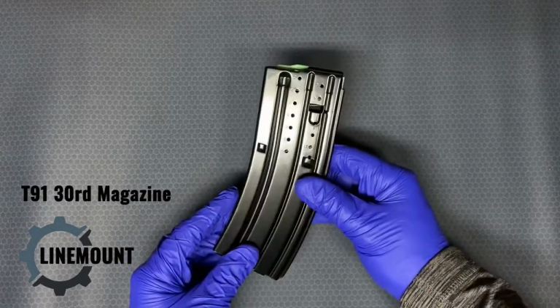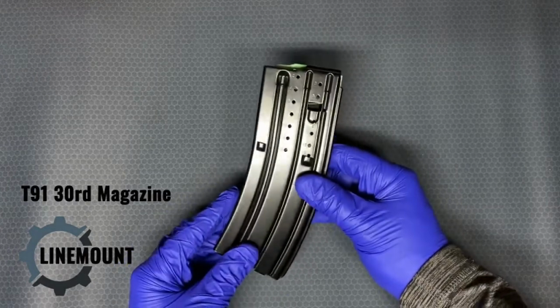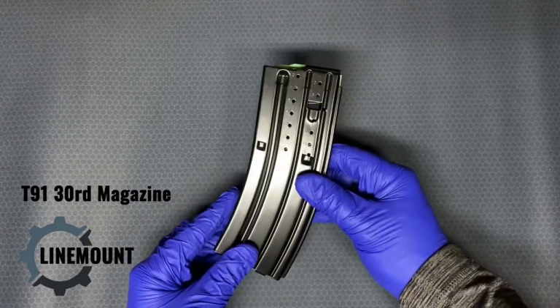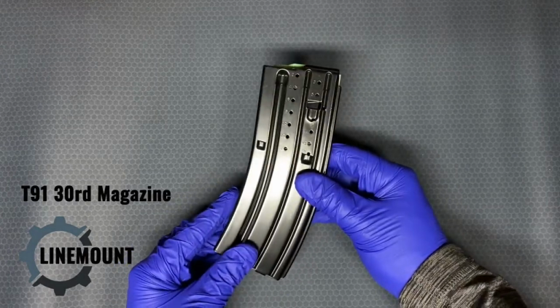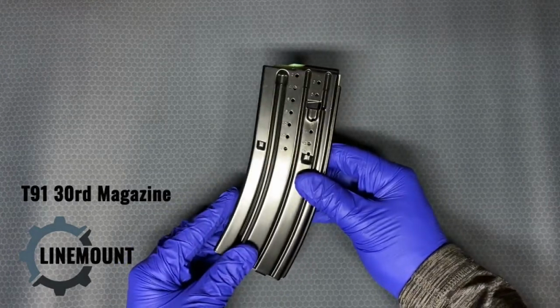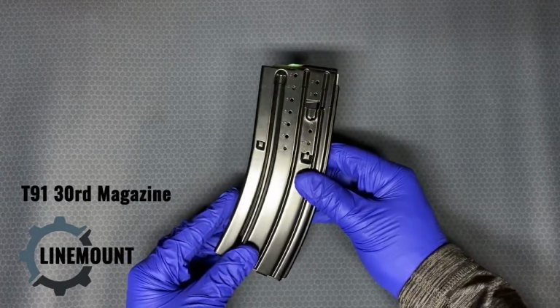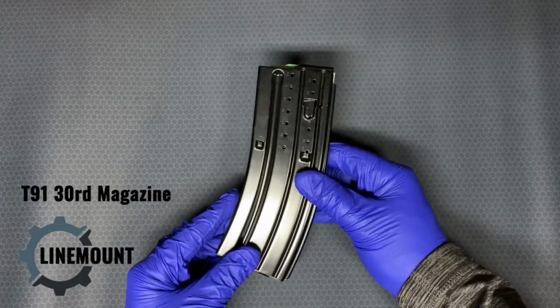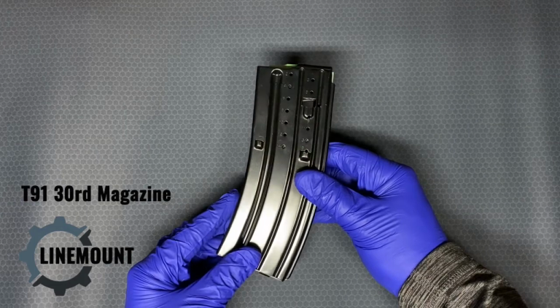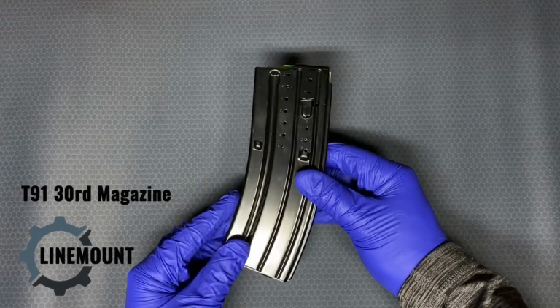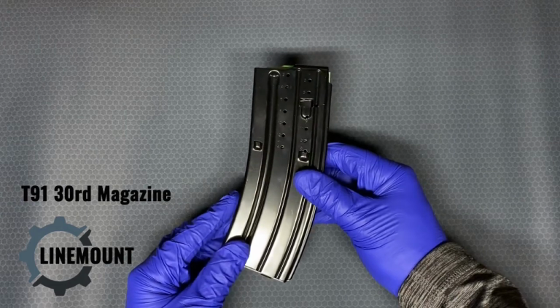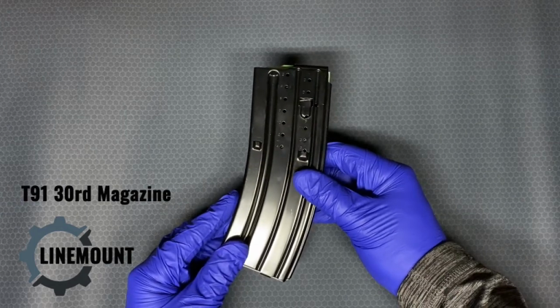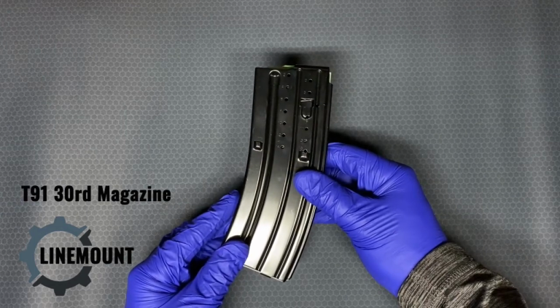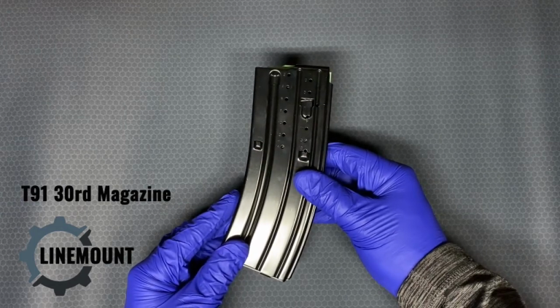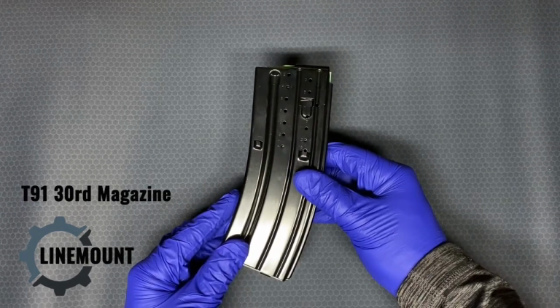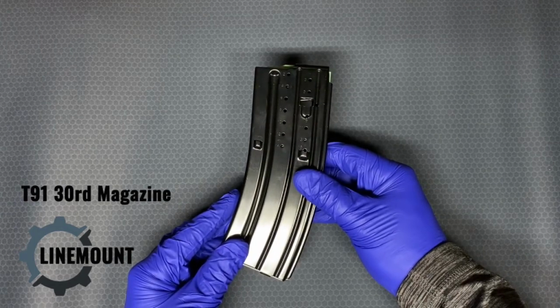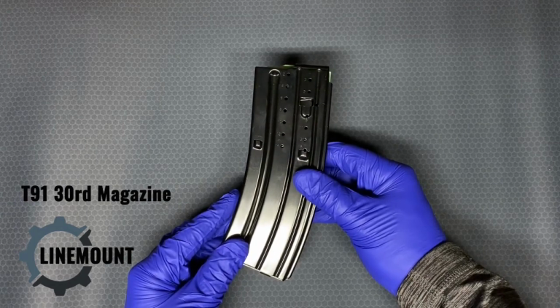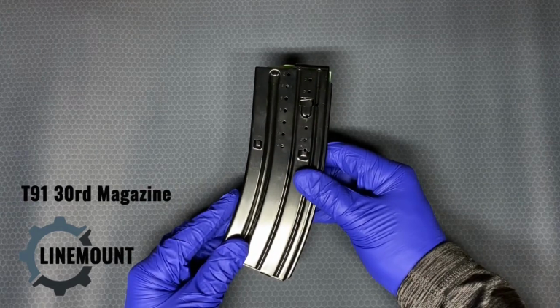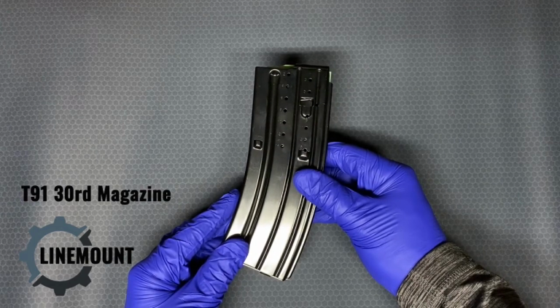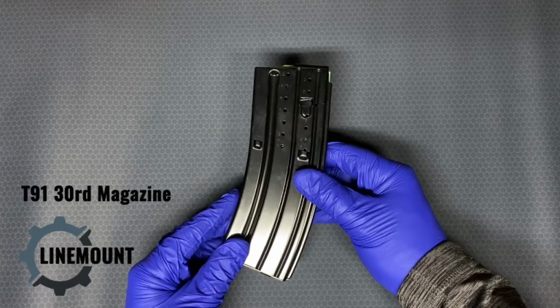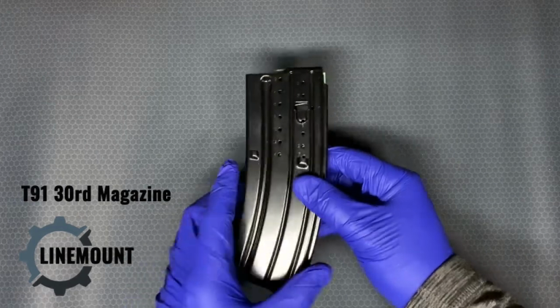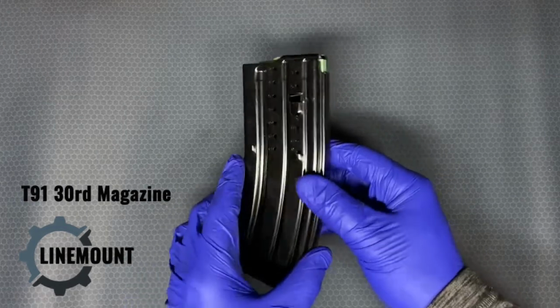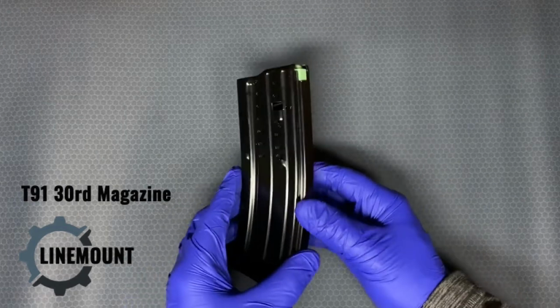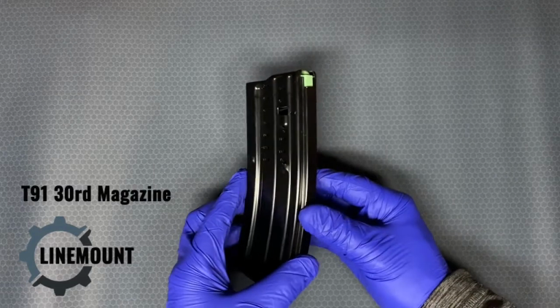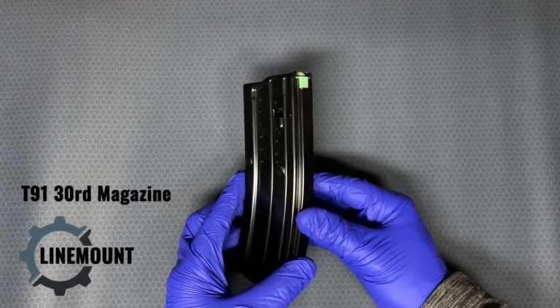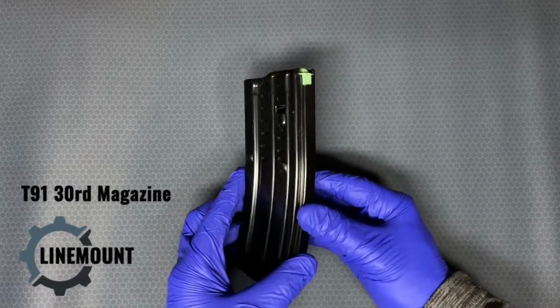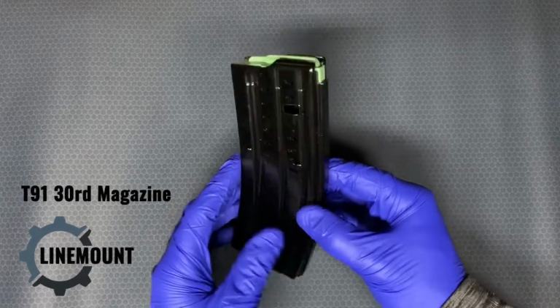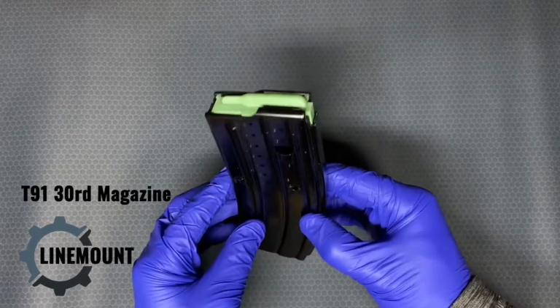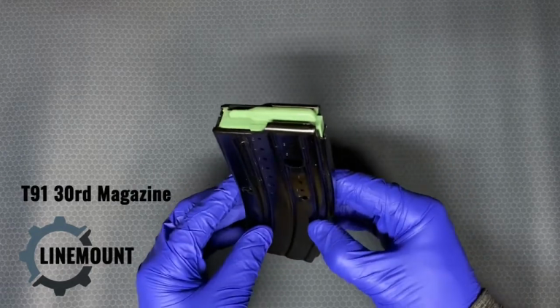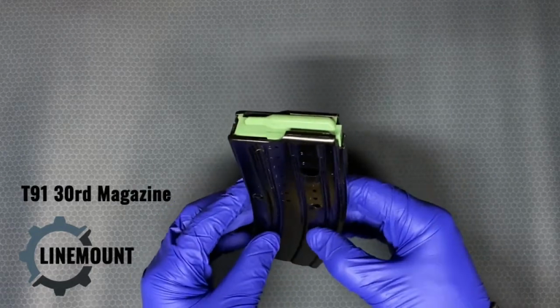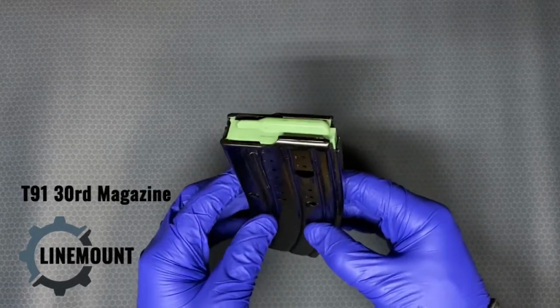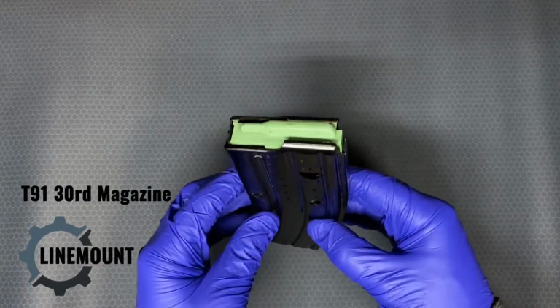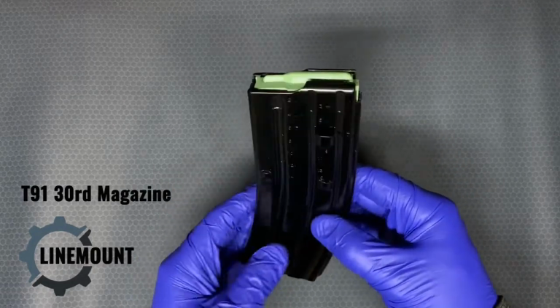This magazine has a close resemblance to standard stamped 30-round aluminum M16 GI magazines that have been around since the late 1960s. But there are a few differences.